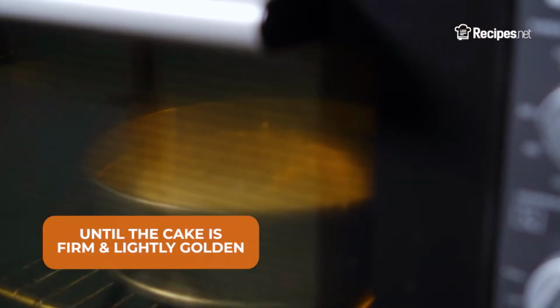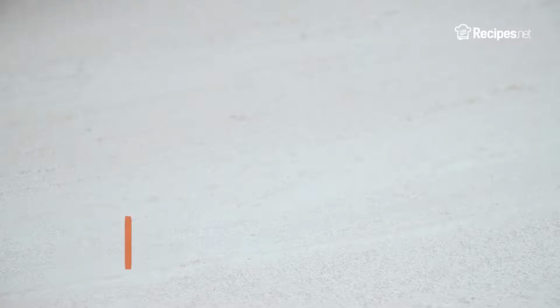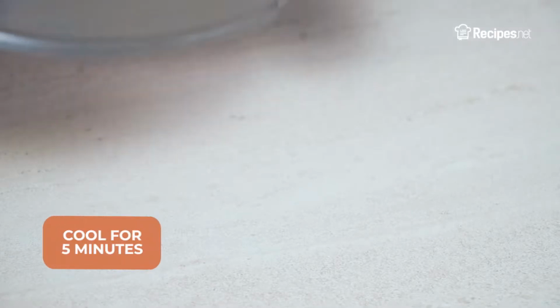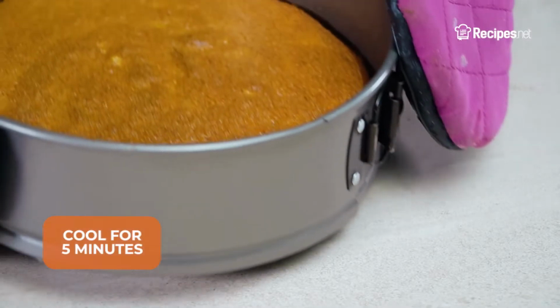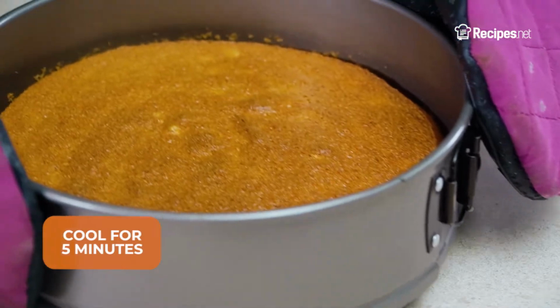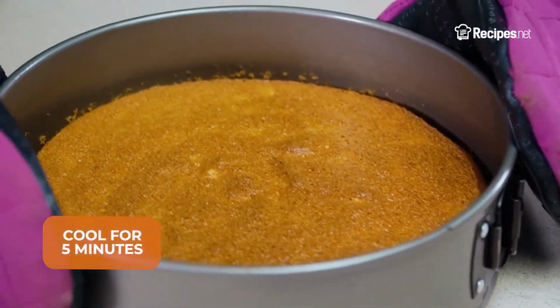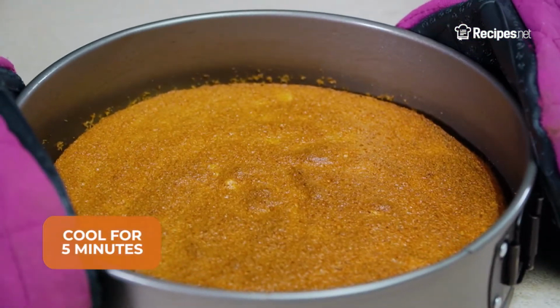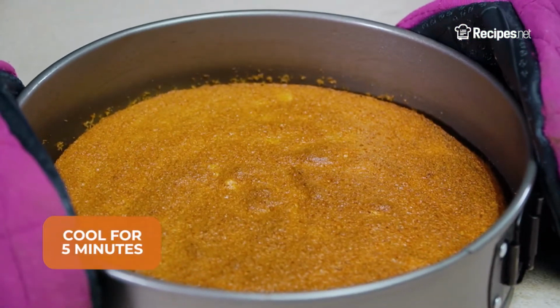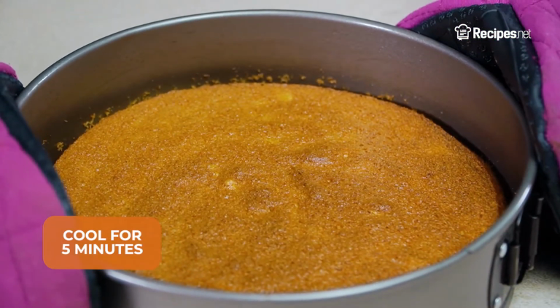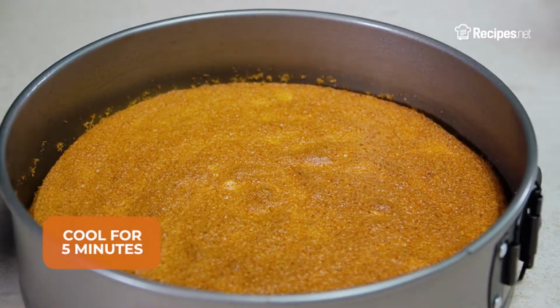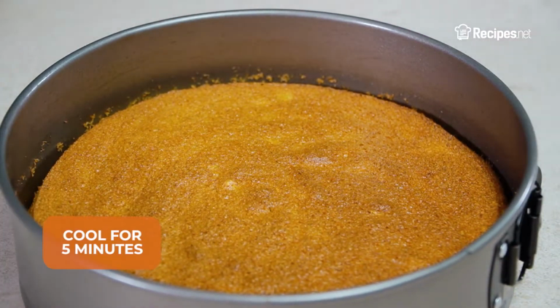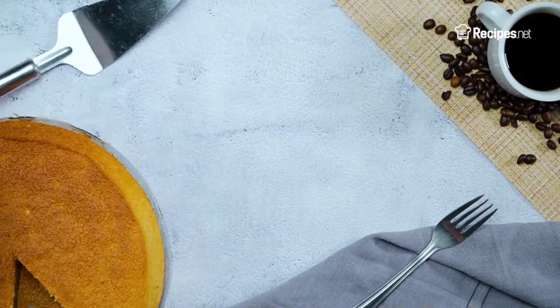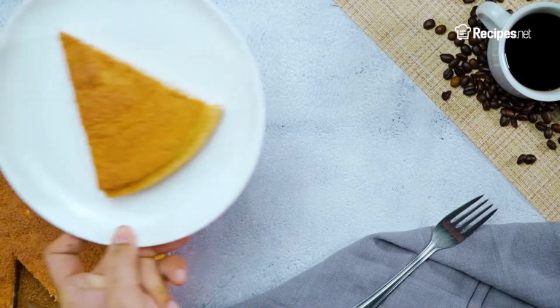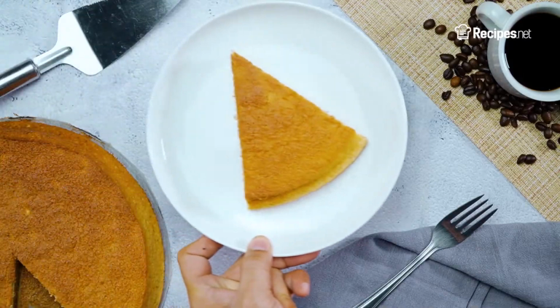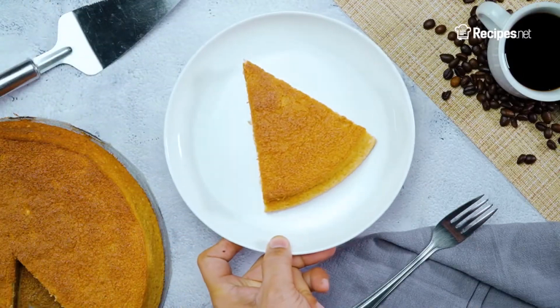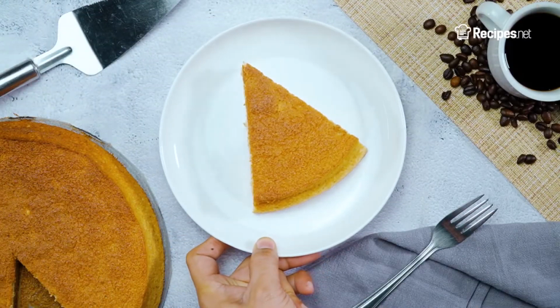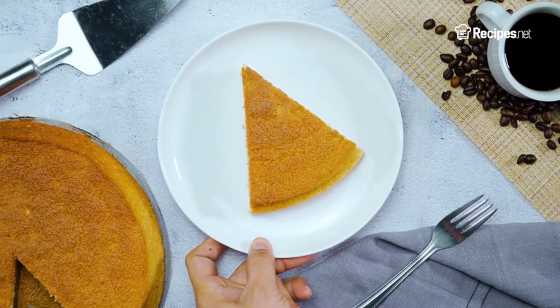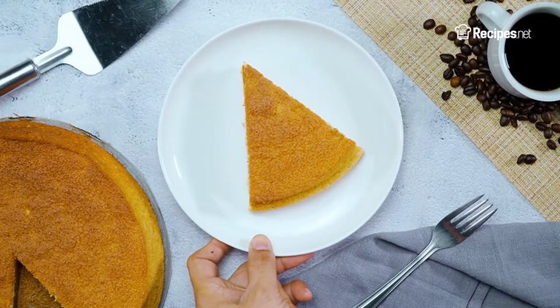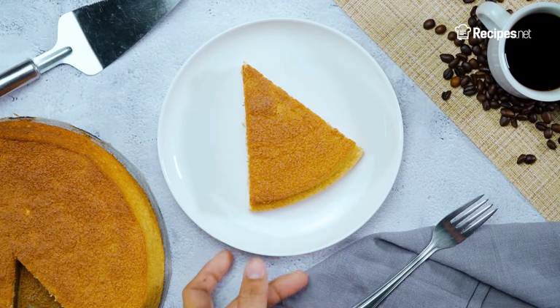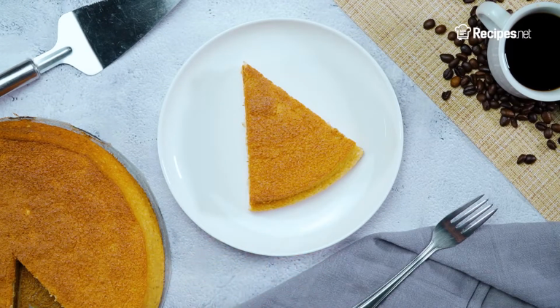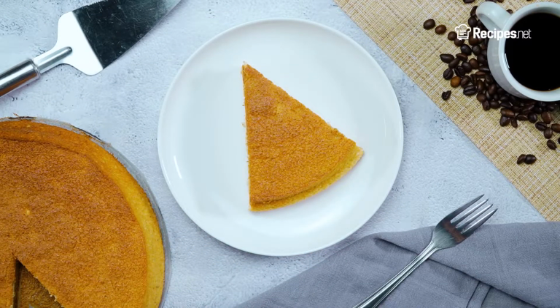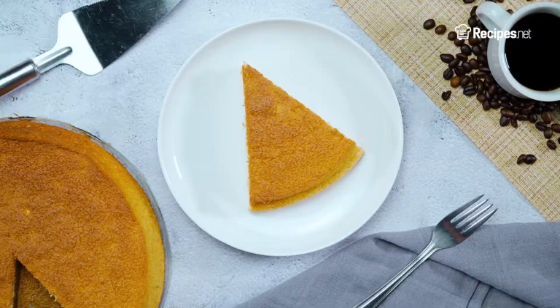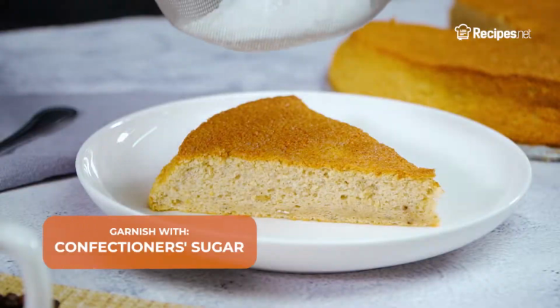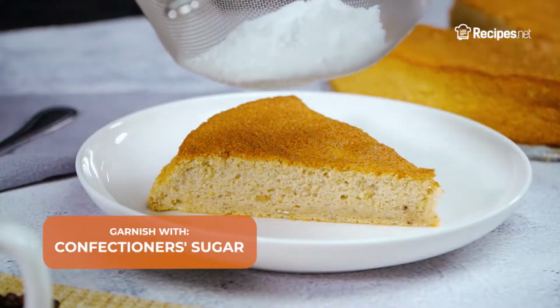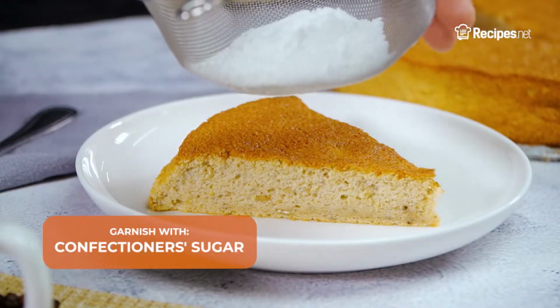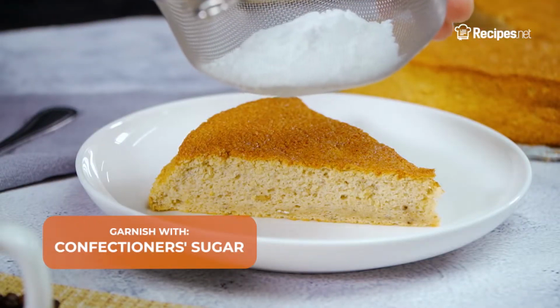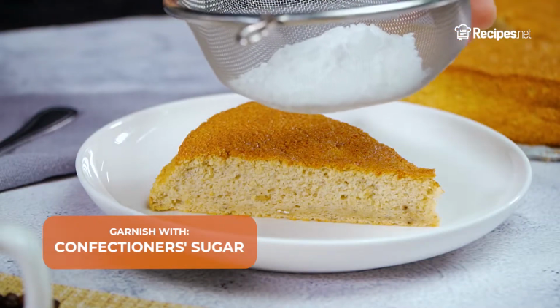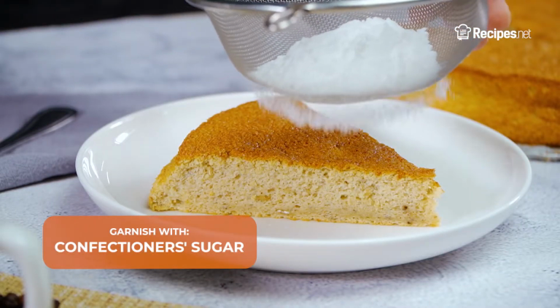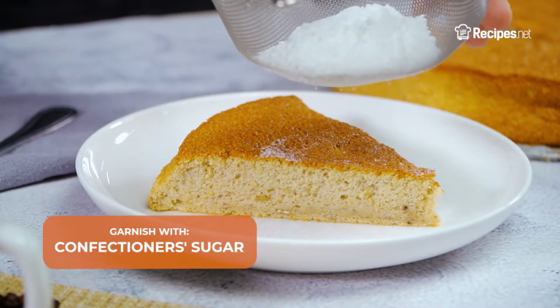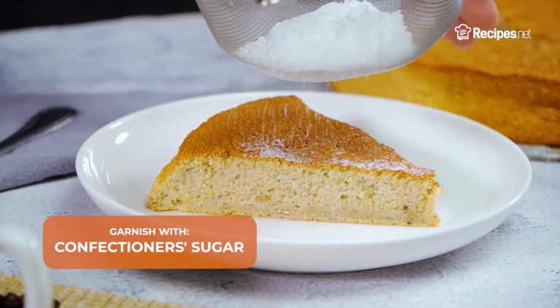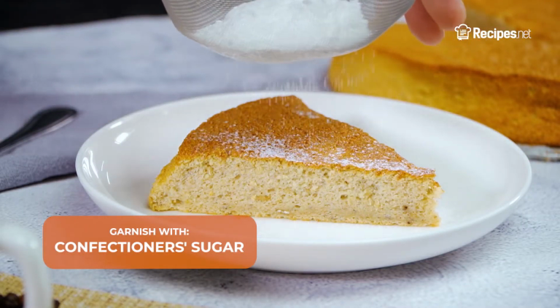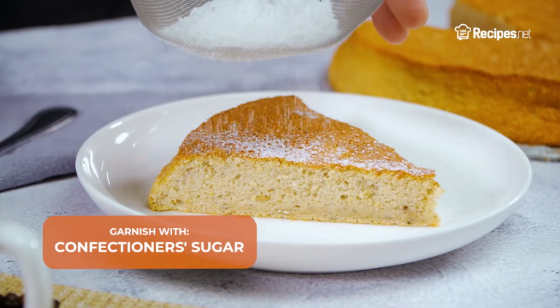Once baked, let it cool for 5 minutes. Then cut up a slice, garnish with a light dusting of confectioner's sugar and enjoy!